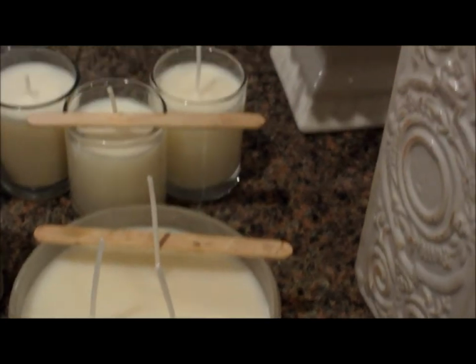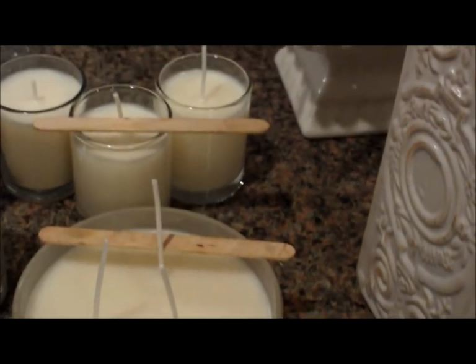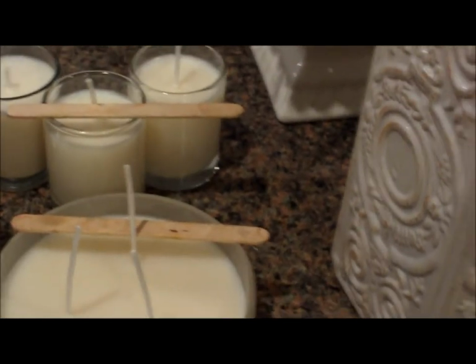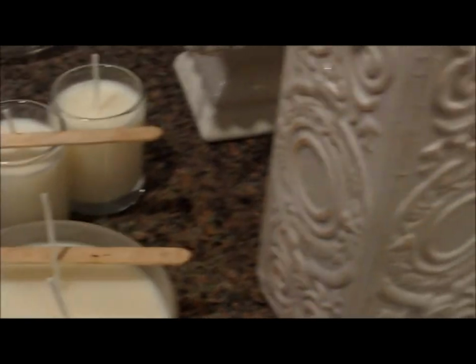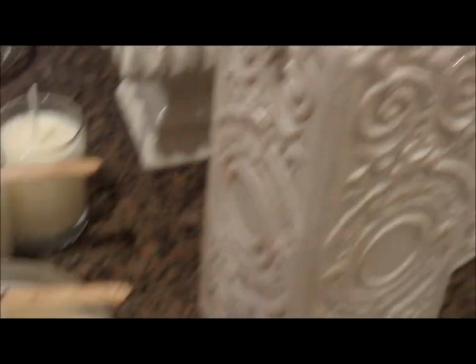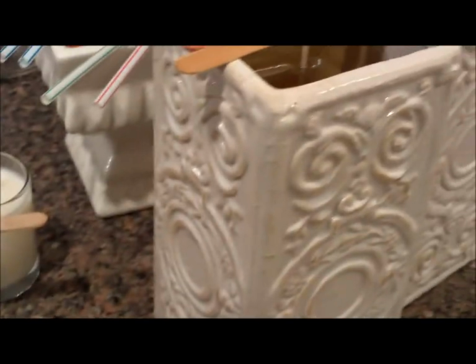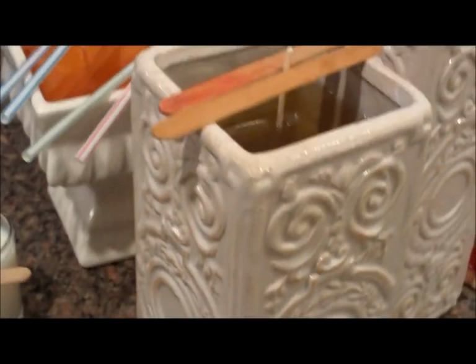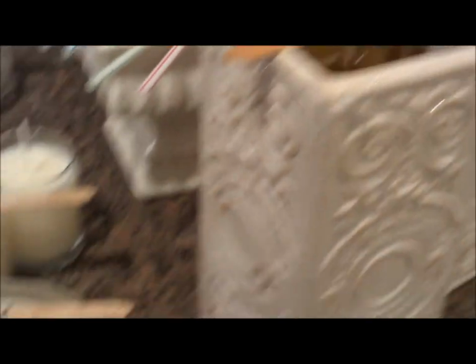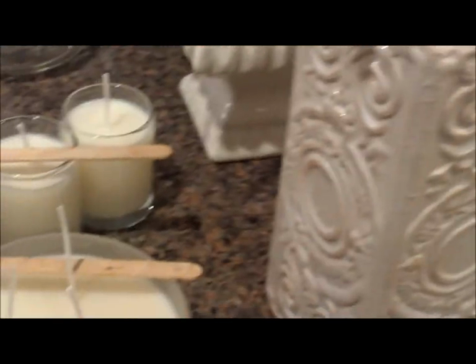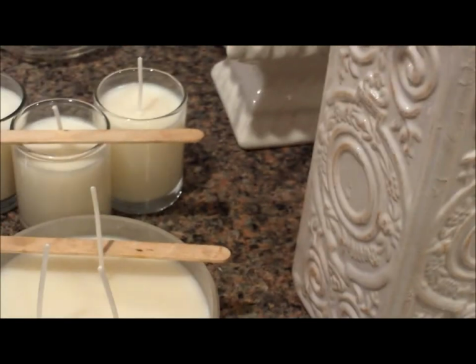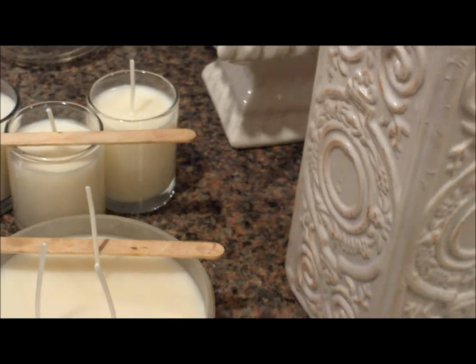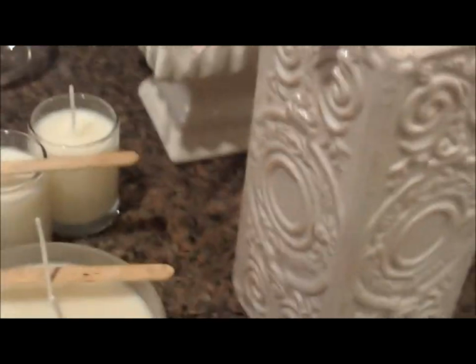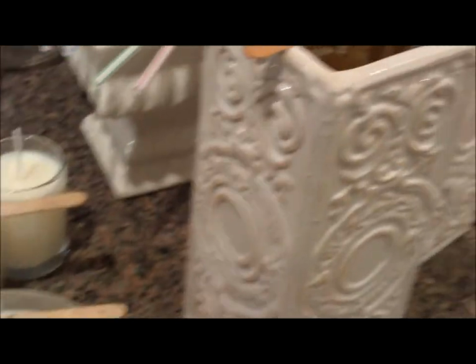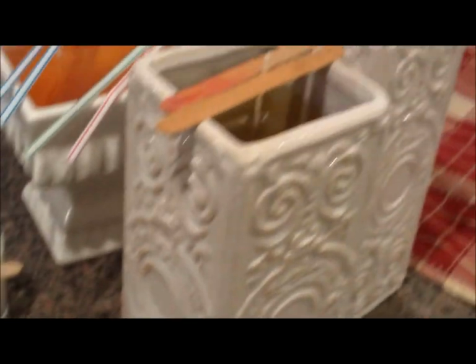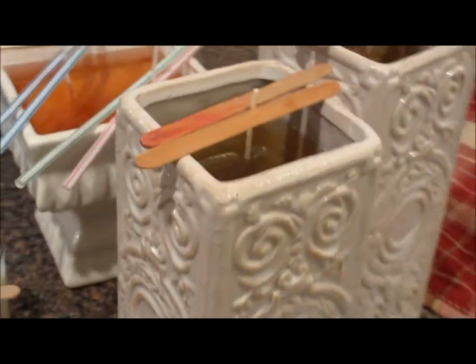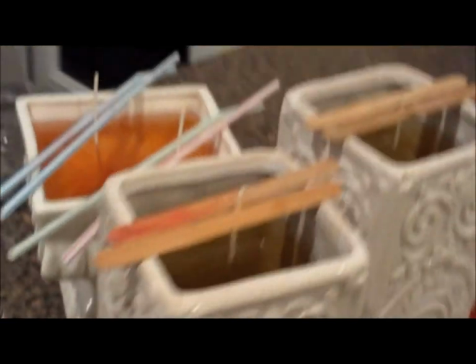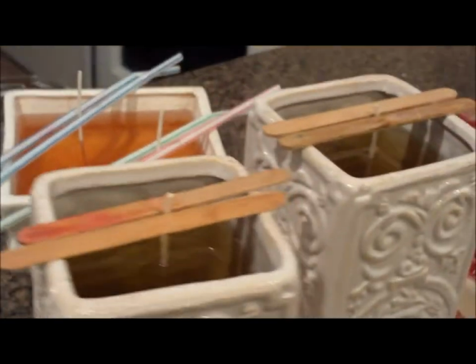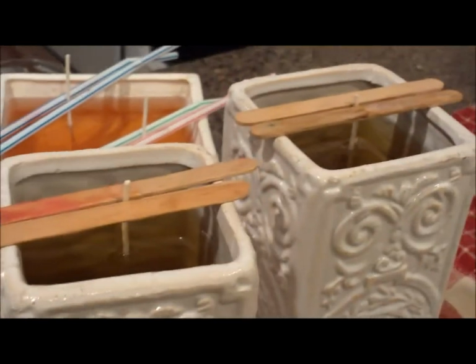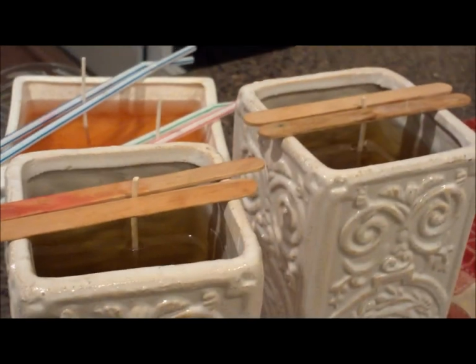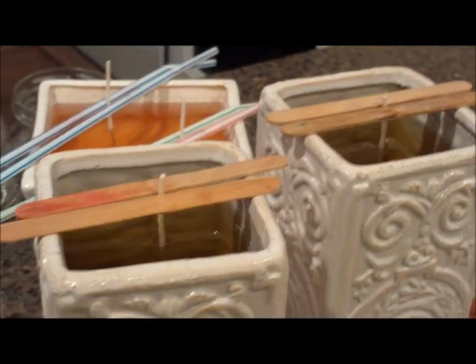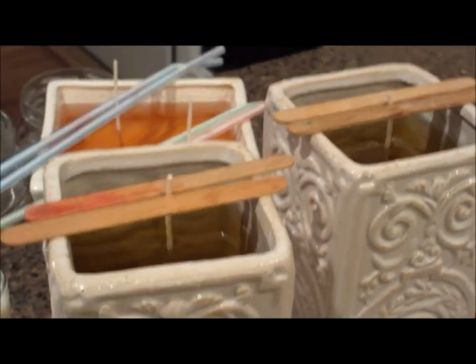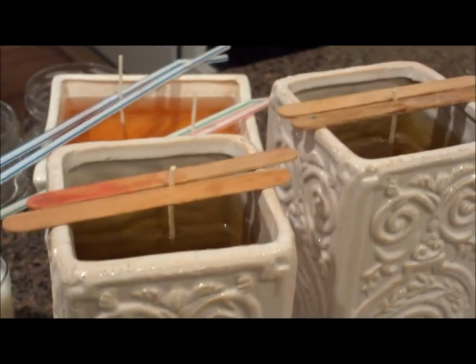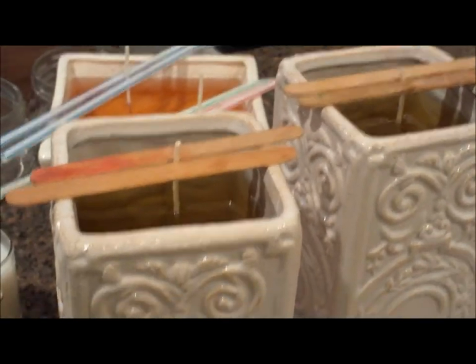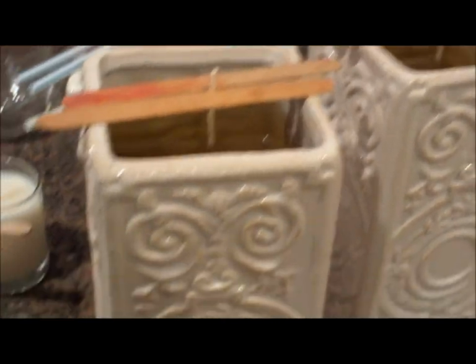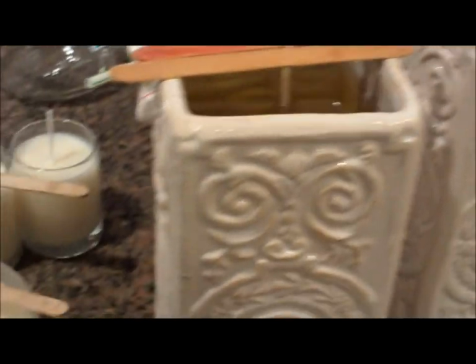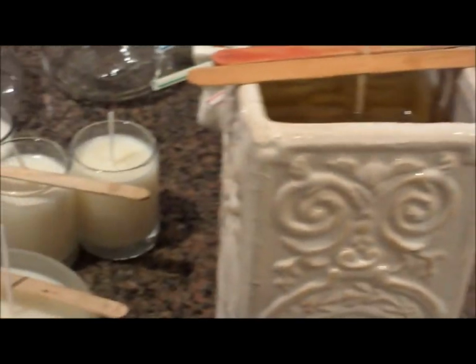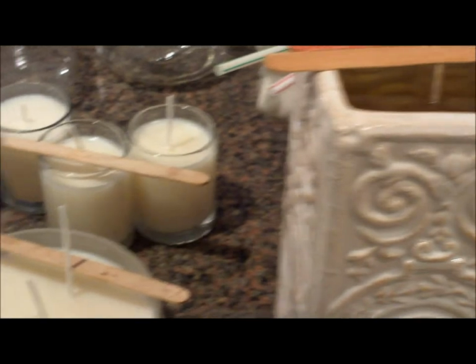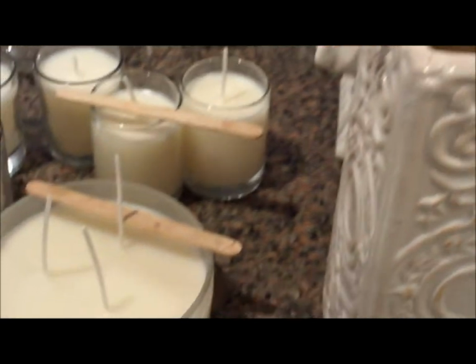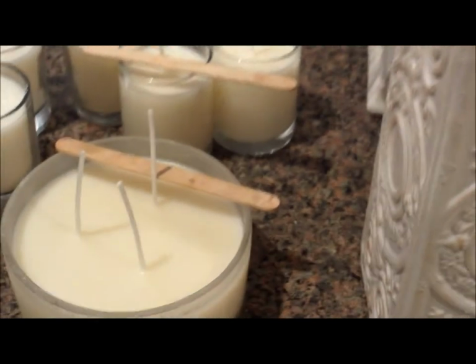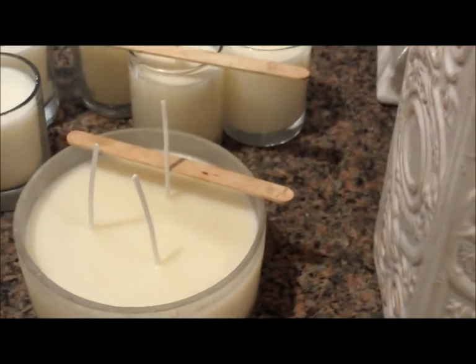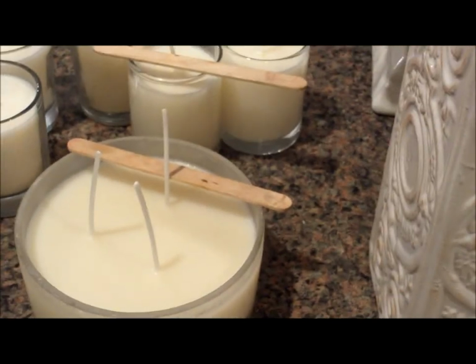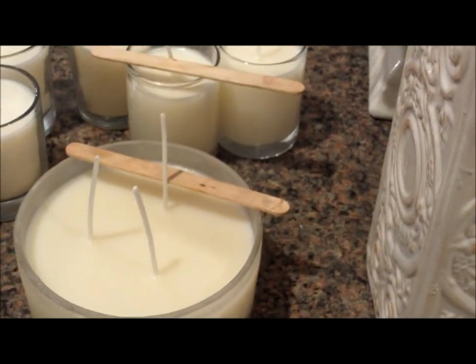These candles are scented. The client has a special scent that I made for her and she prefers to have white candles.